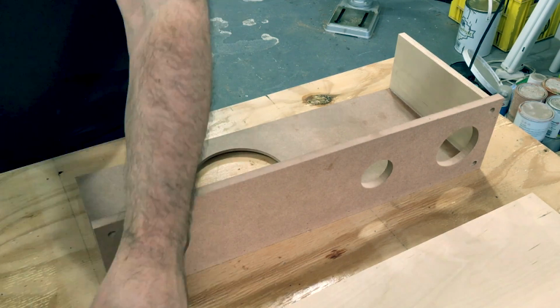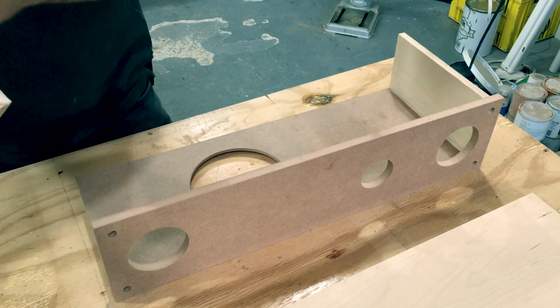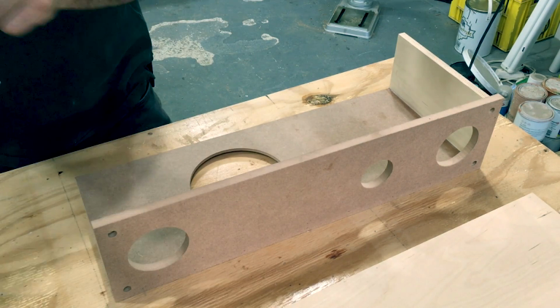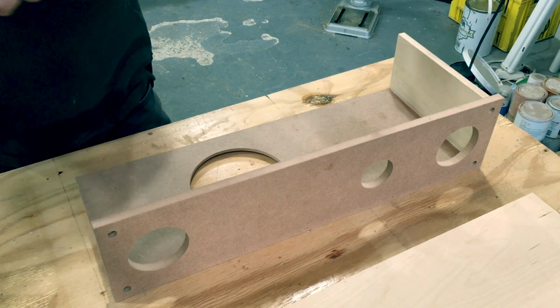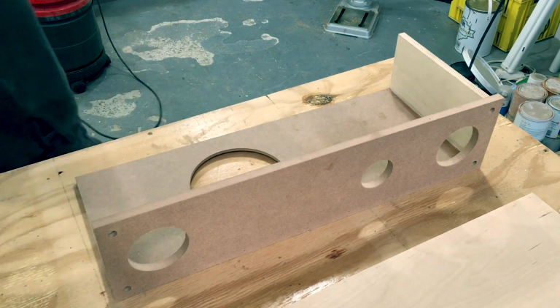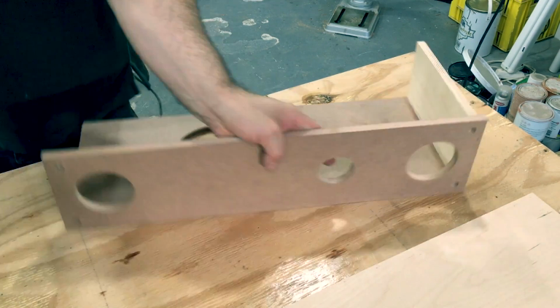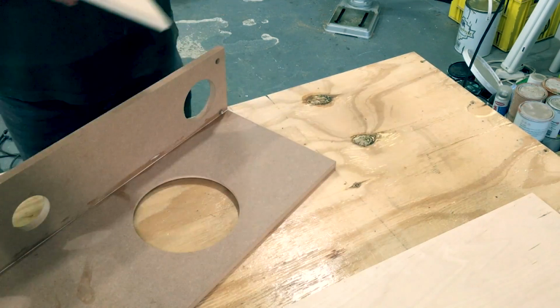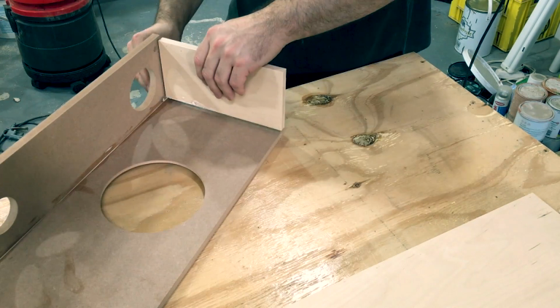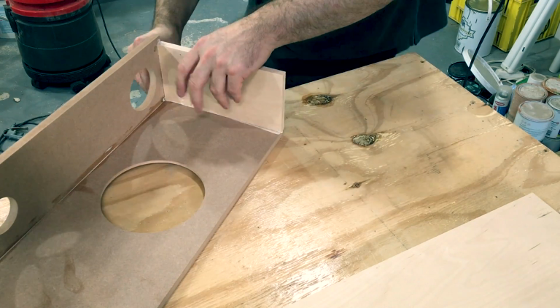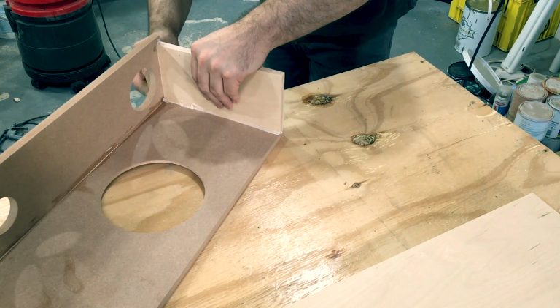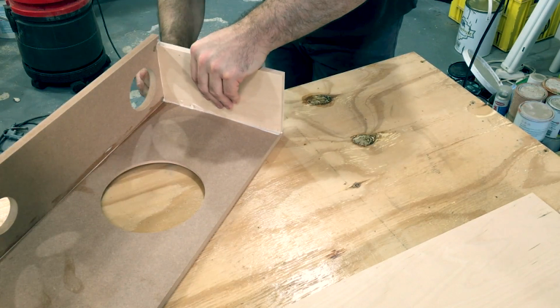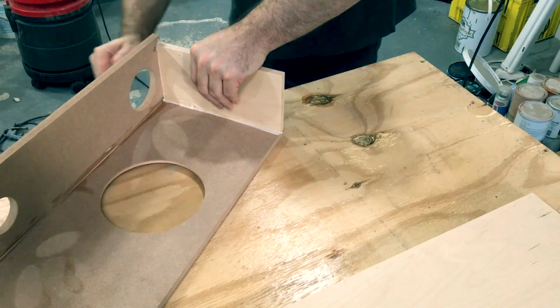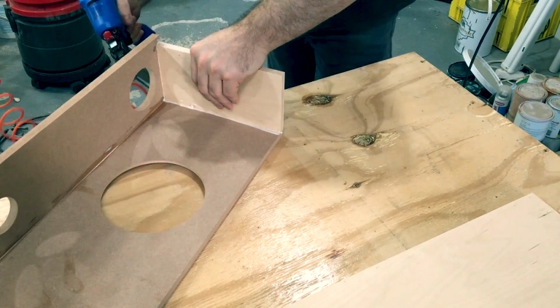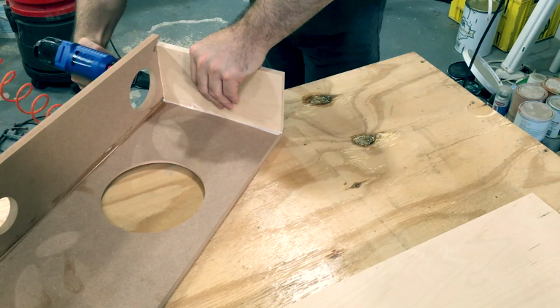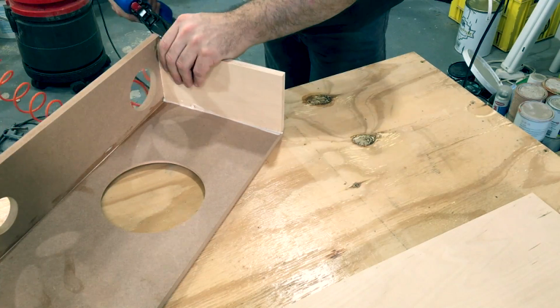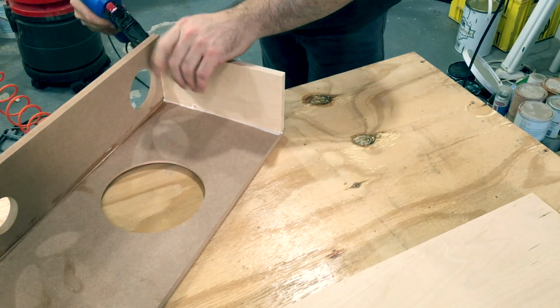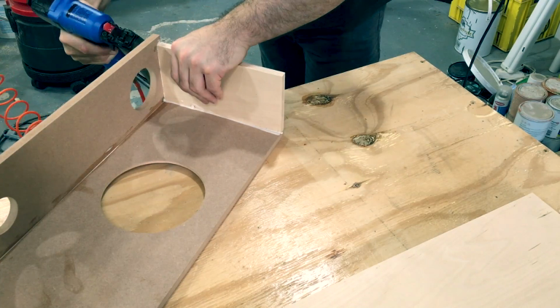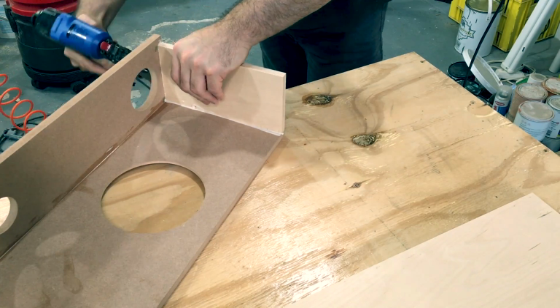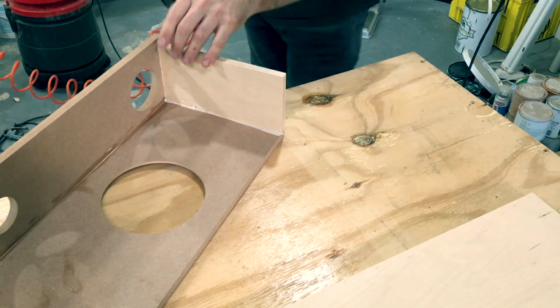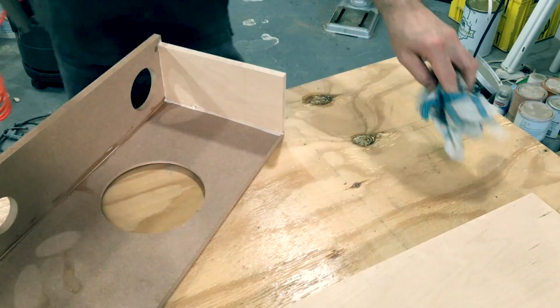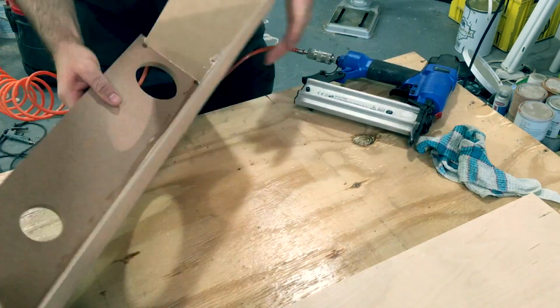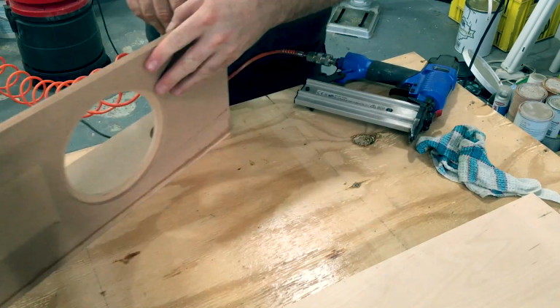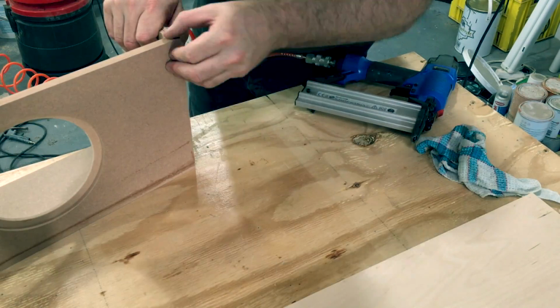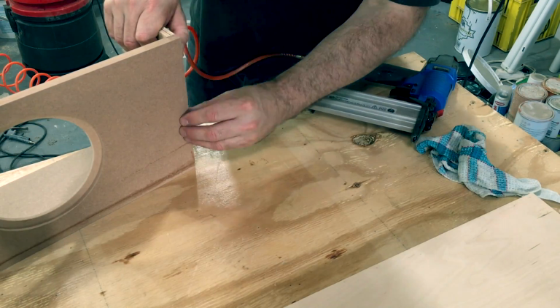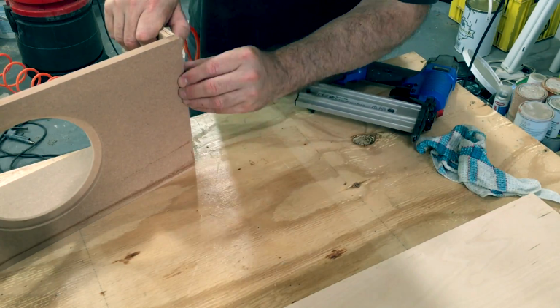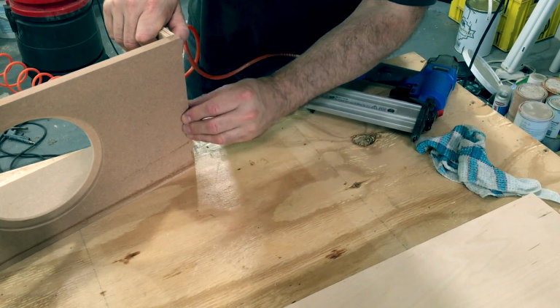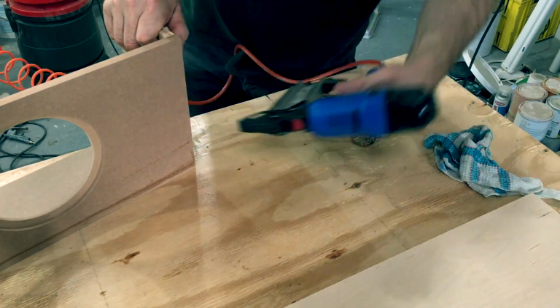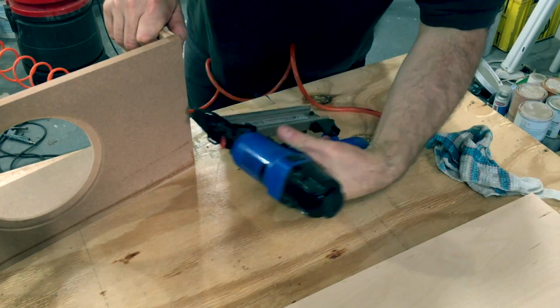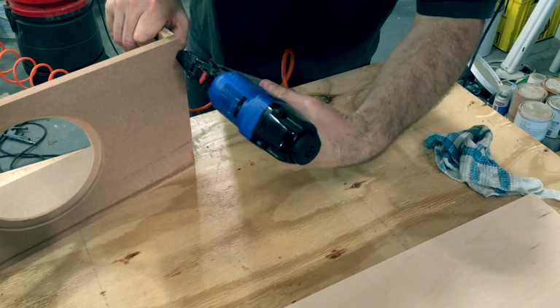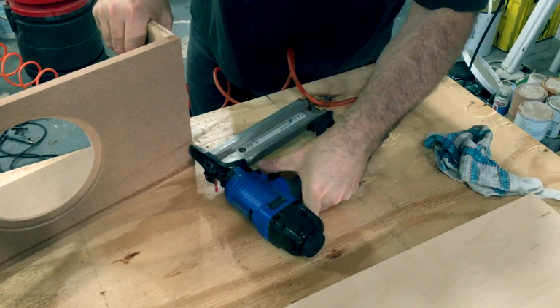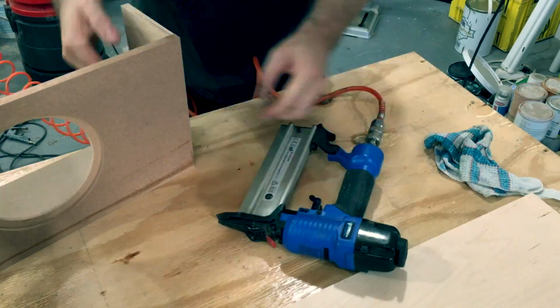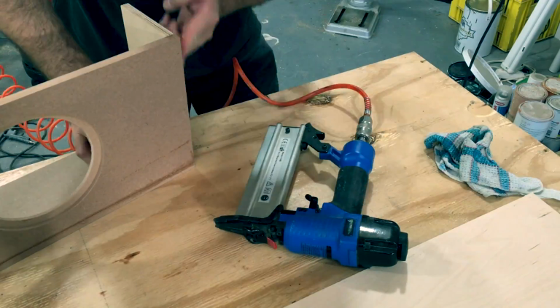The MDF parts were all CNC cut and the birch plywood parts I cut myself from off cuts I had in the workshop. The assembly is pretty simple — it's just a plain box.